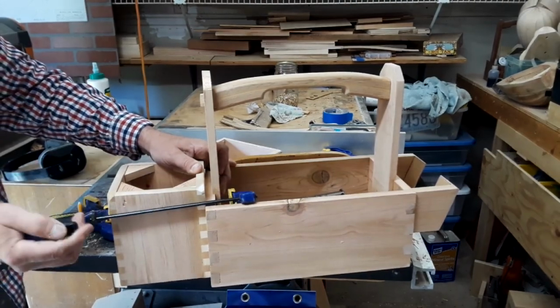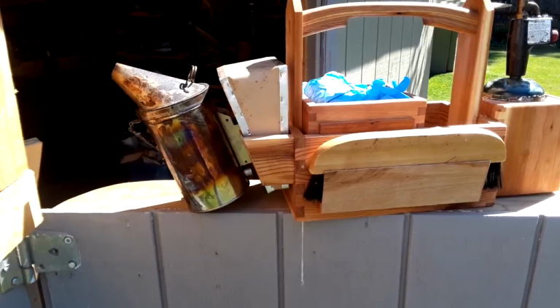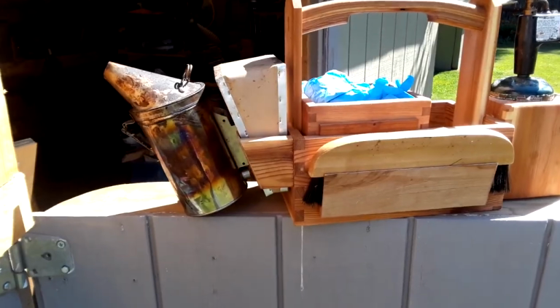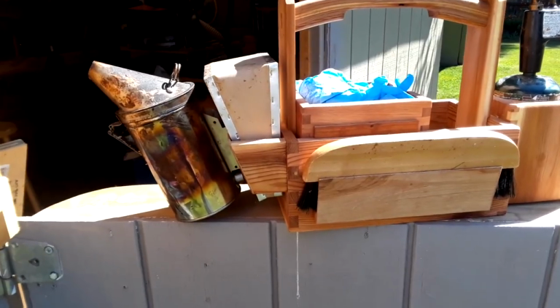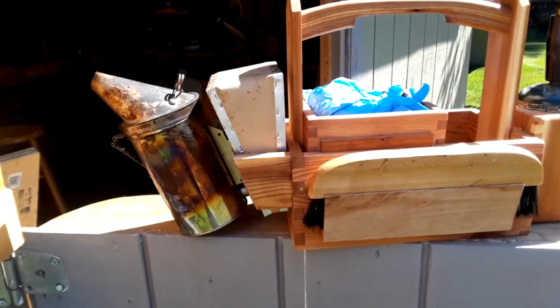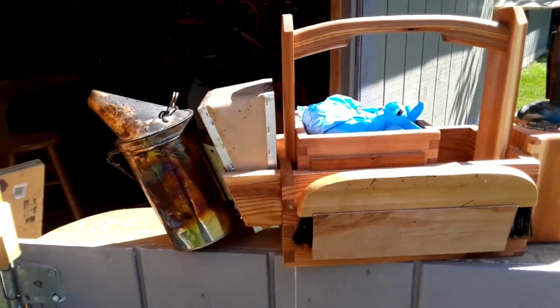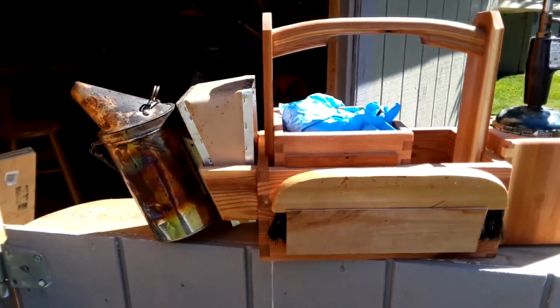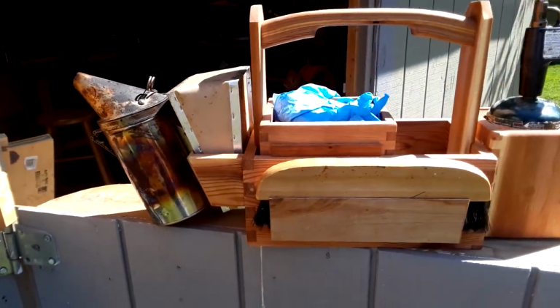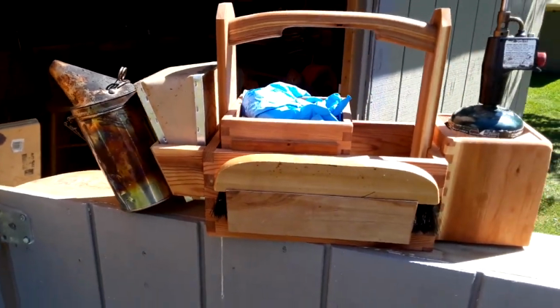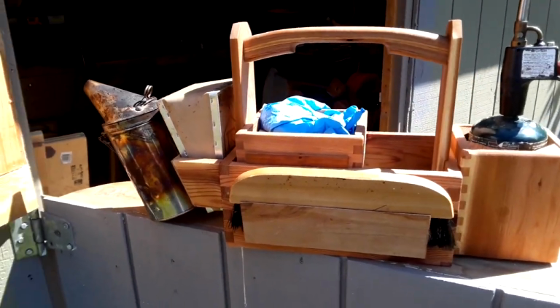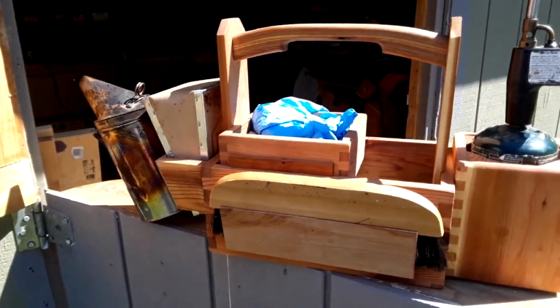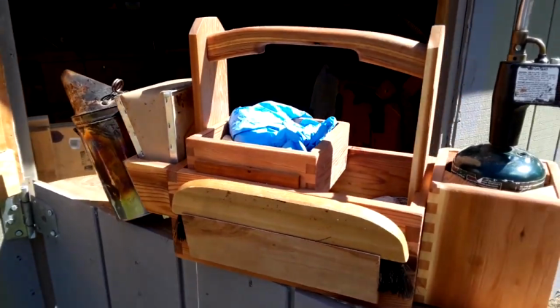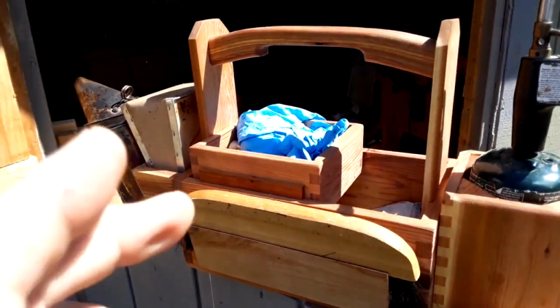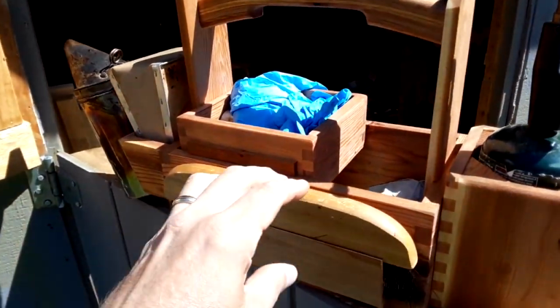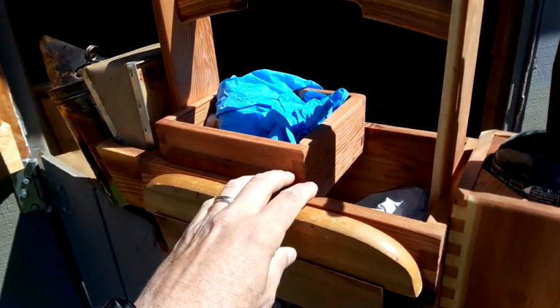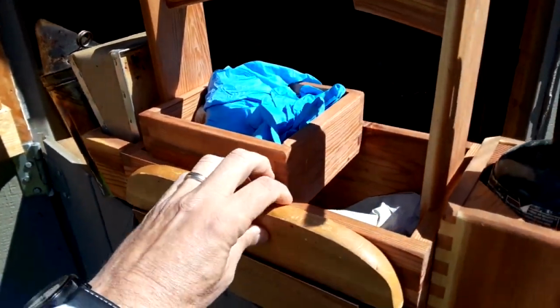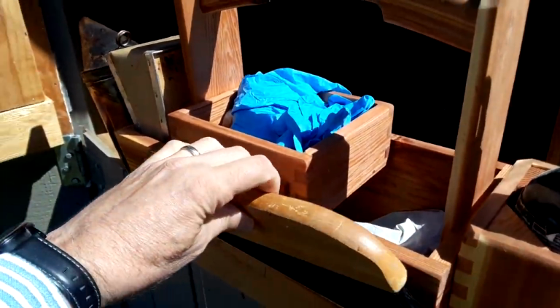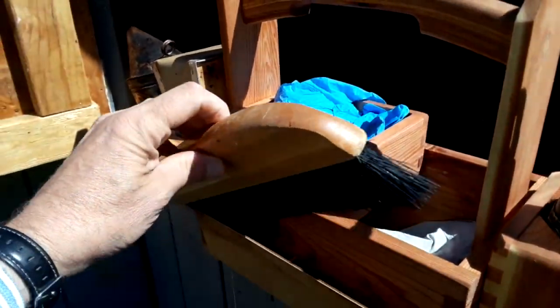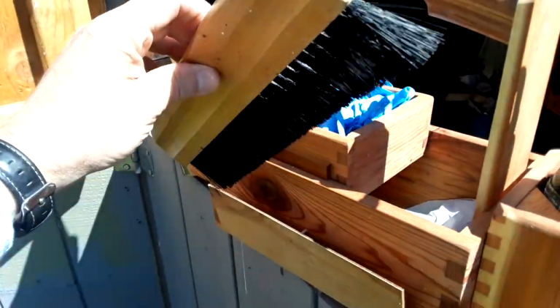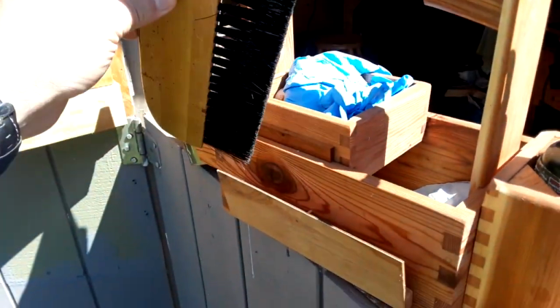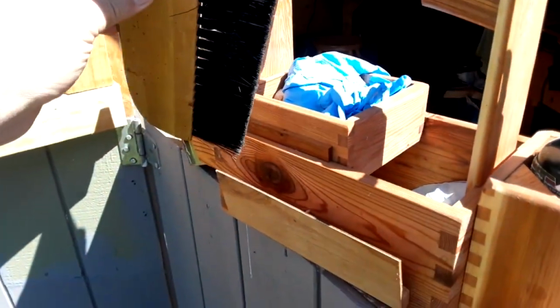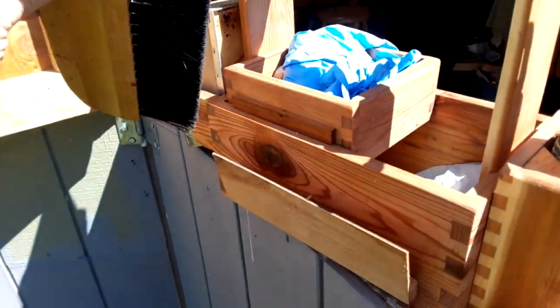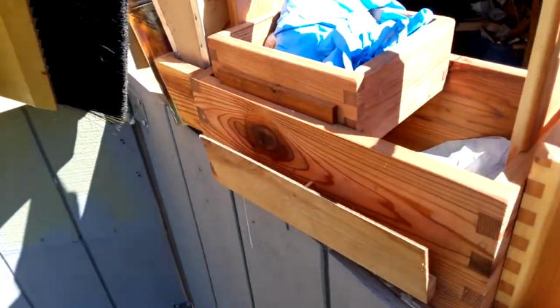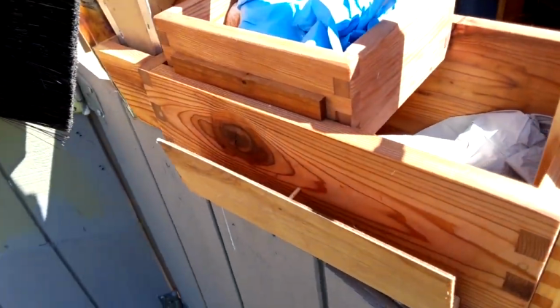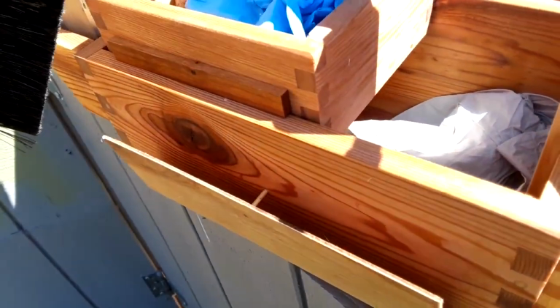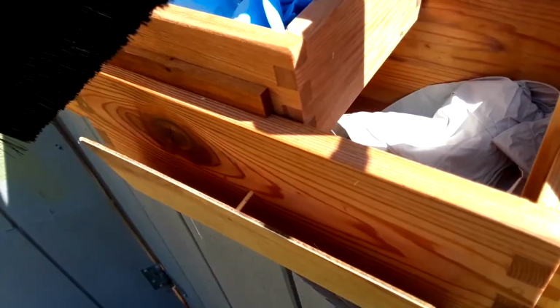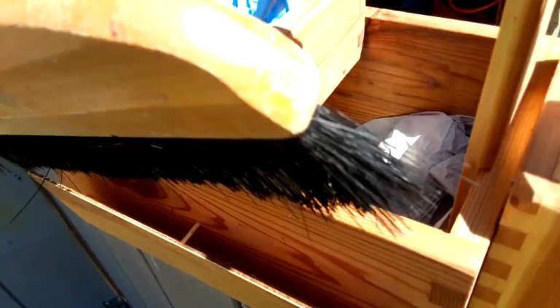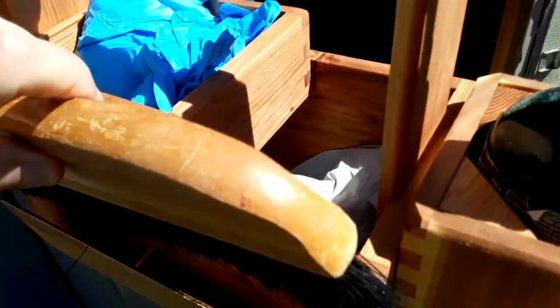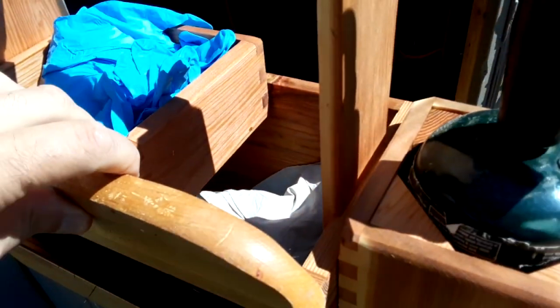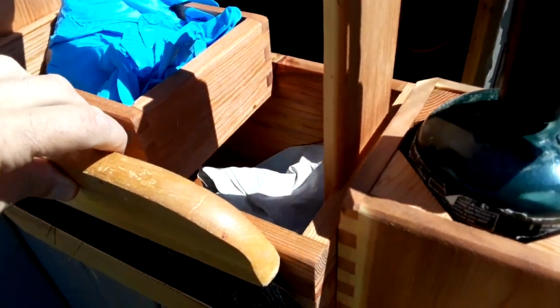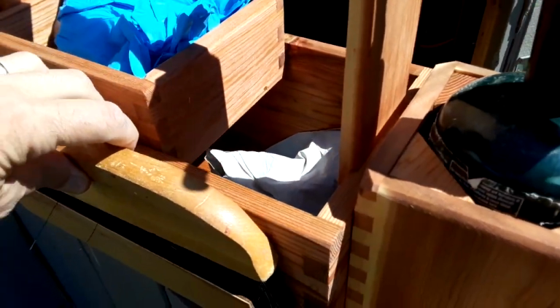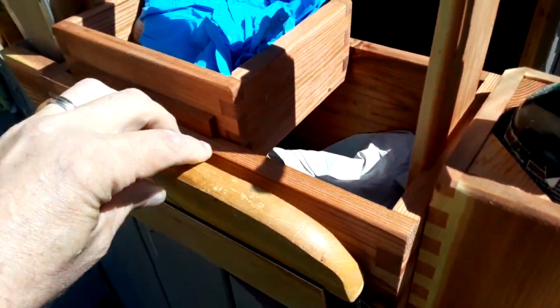I had some linseed oil around the shop so that's what I used to finish it with. Sometimes a brush is necessary to sweep bees away. The bristles fit over a wooden peg that keeps it from sliding off the end.